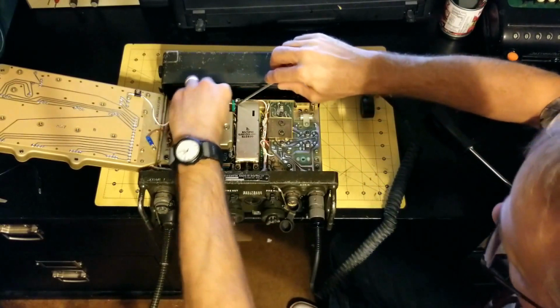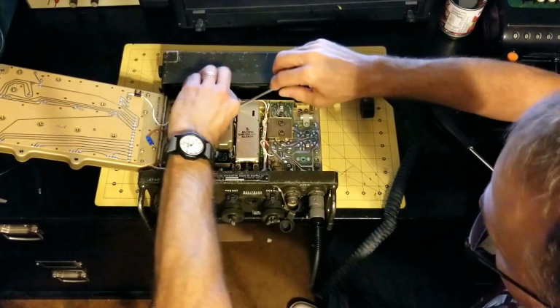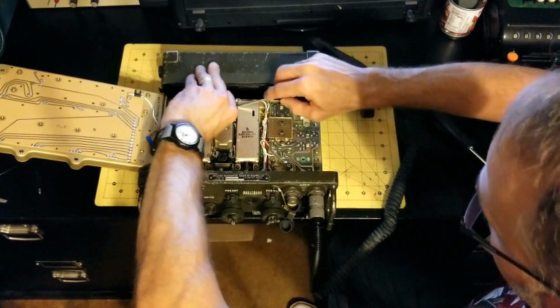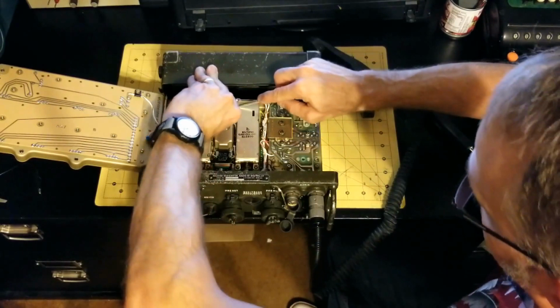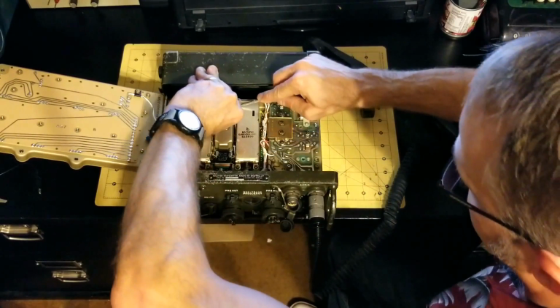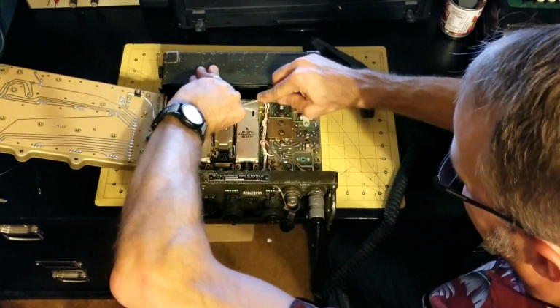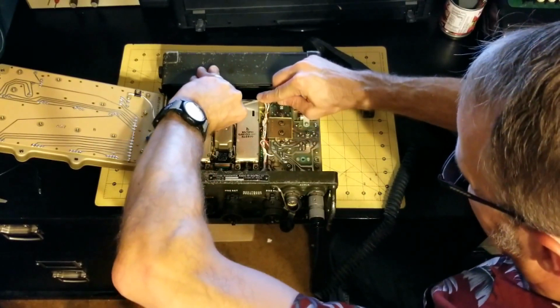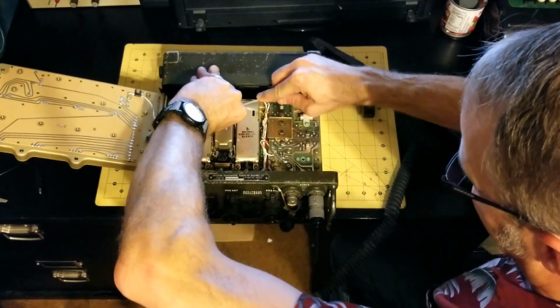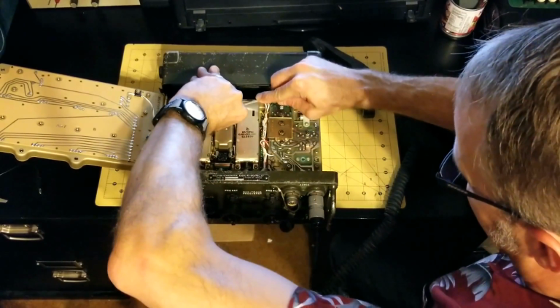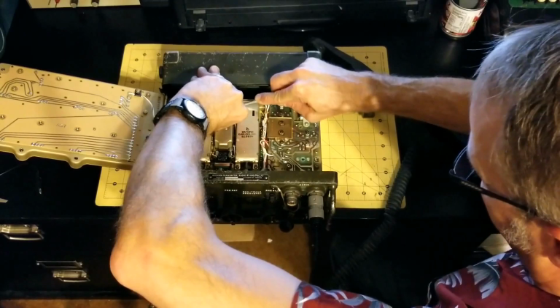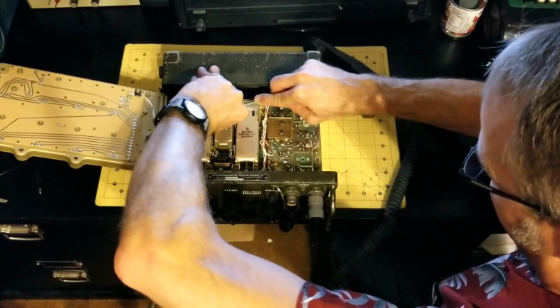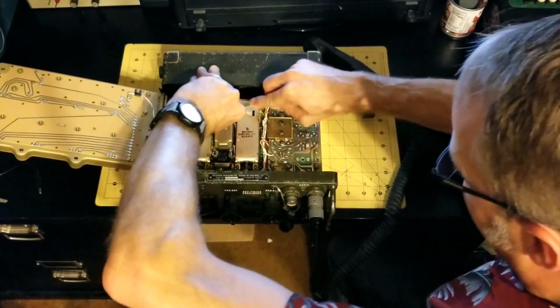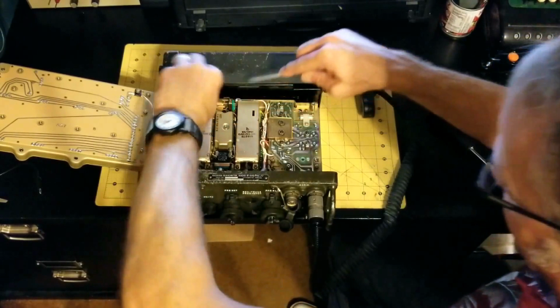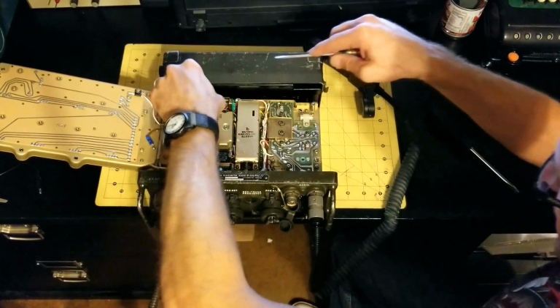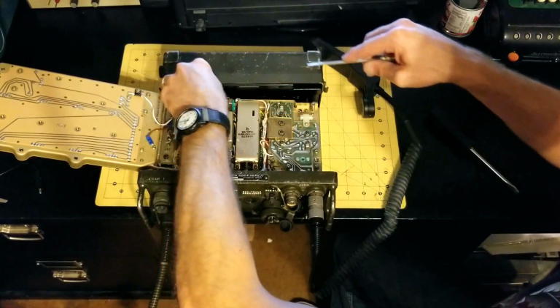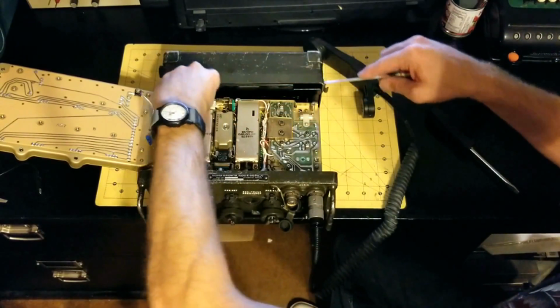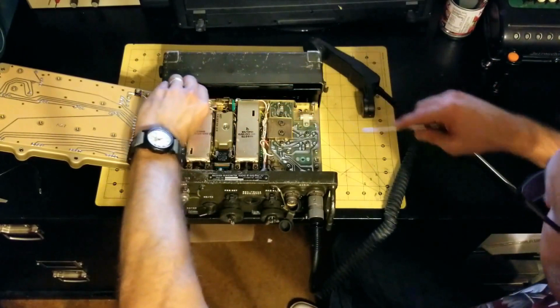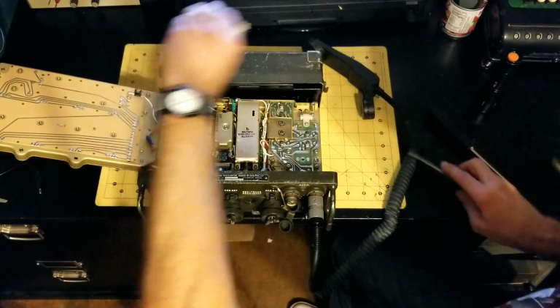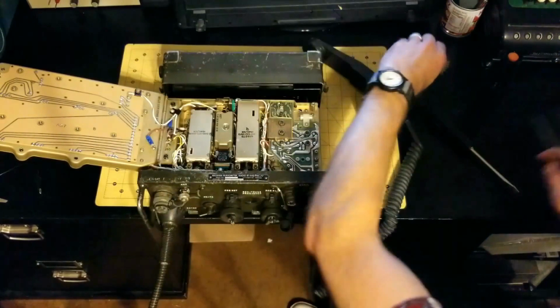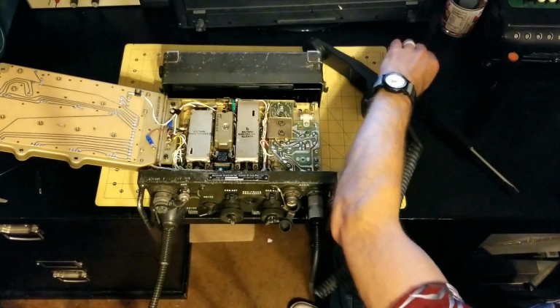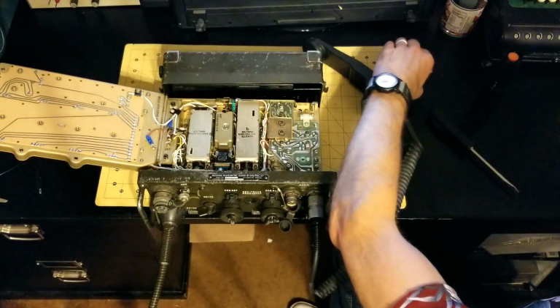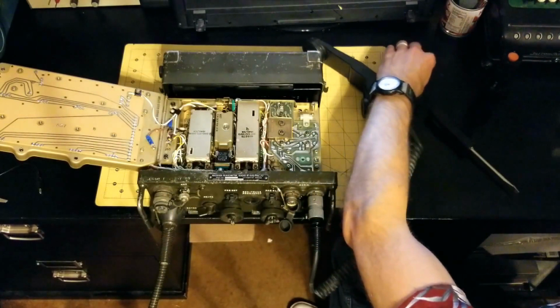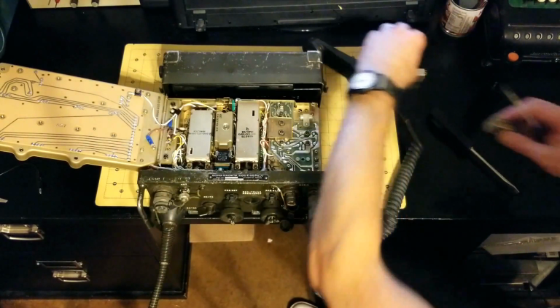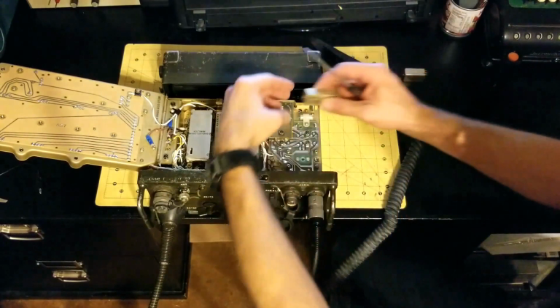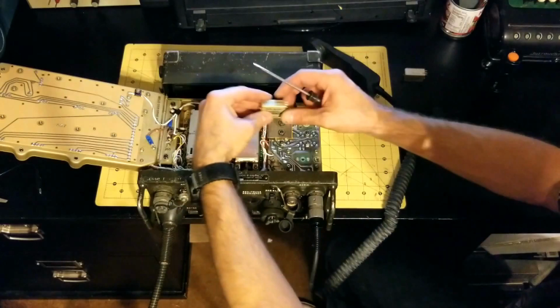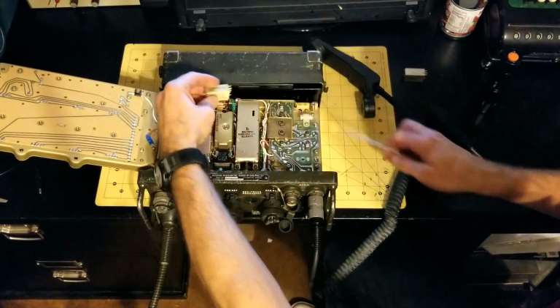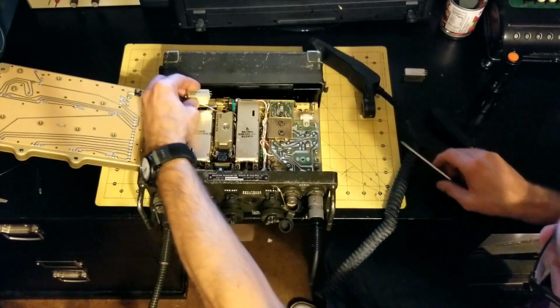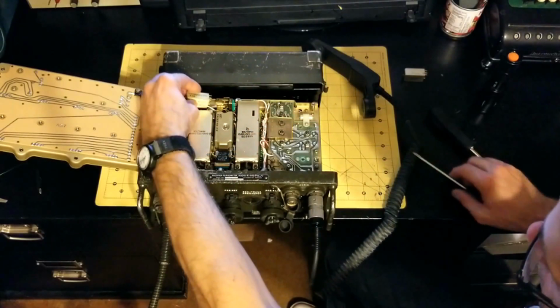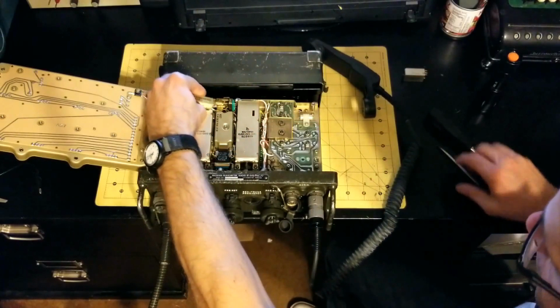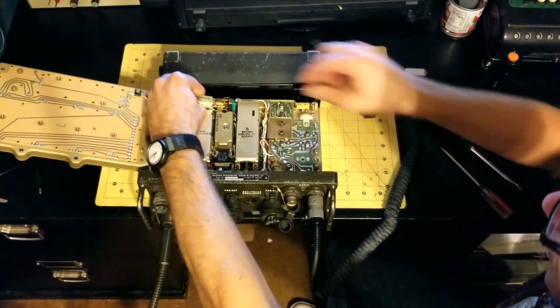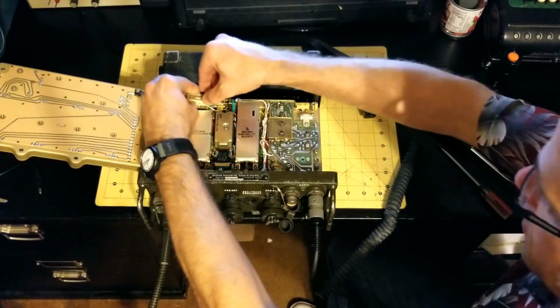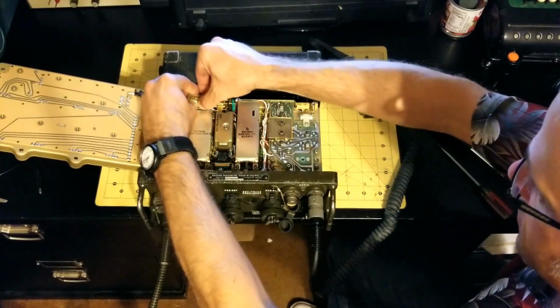So I'm going to go ahead and remove this module and put a good one in. Here's the known good module.